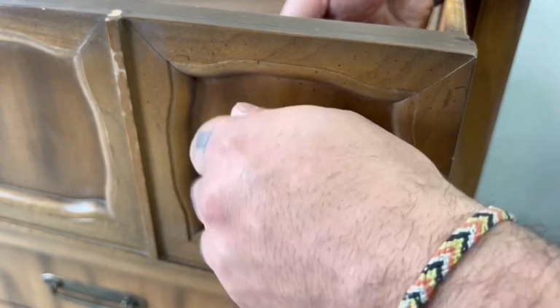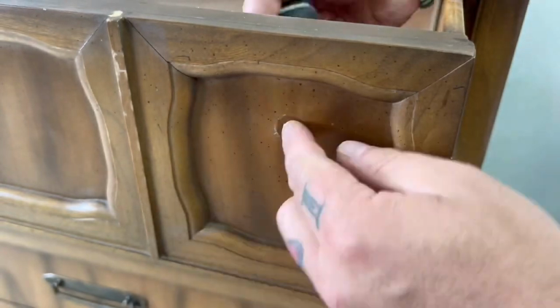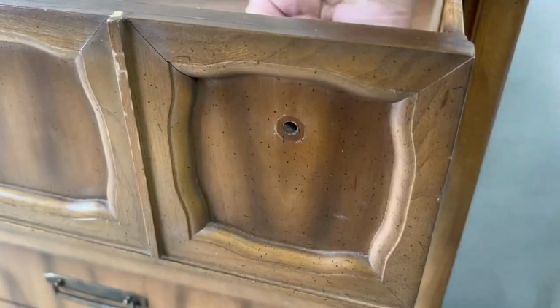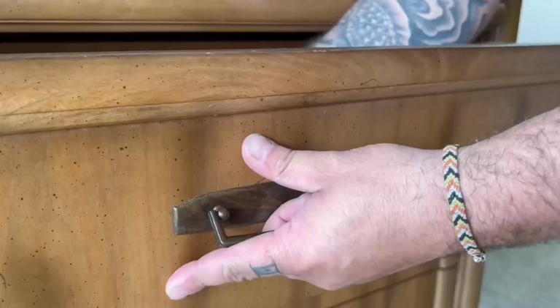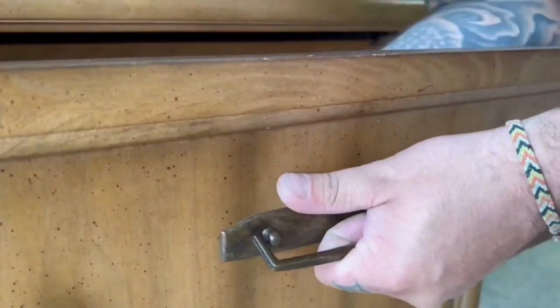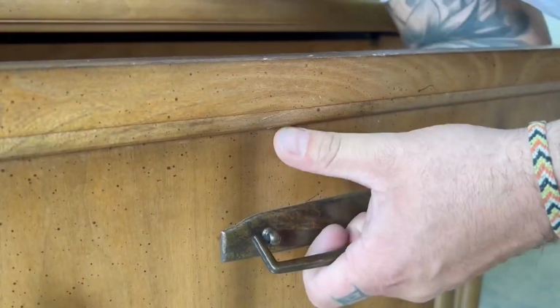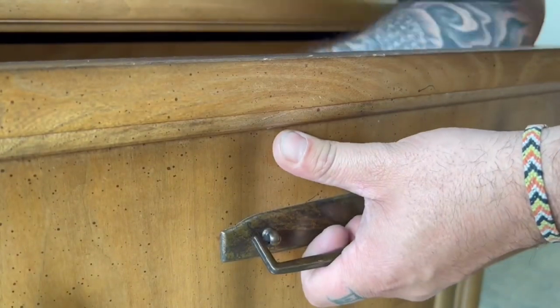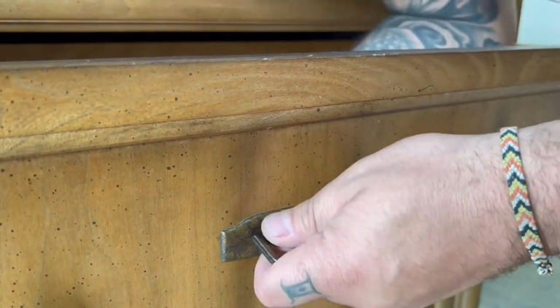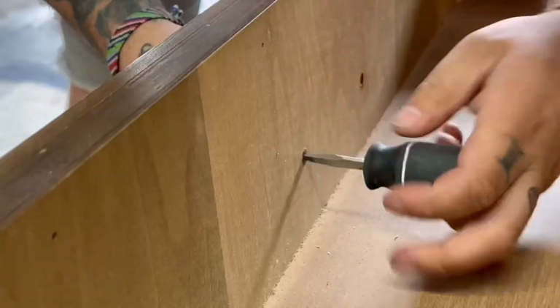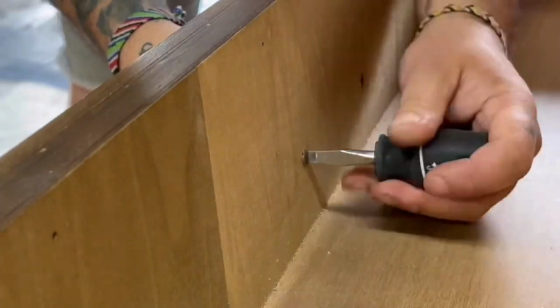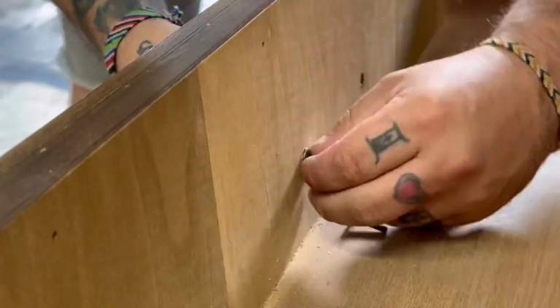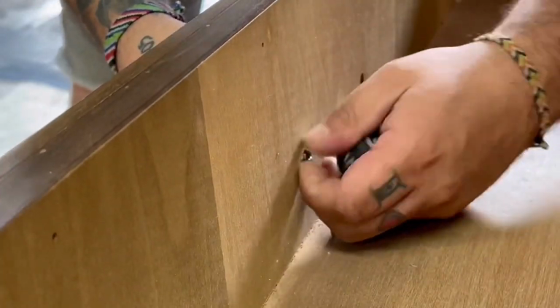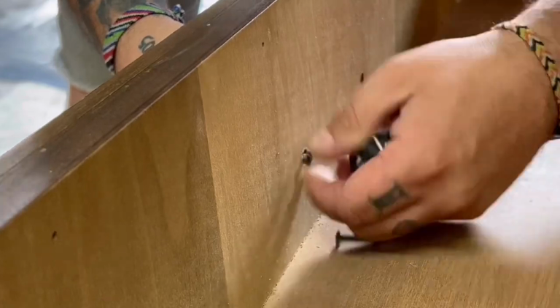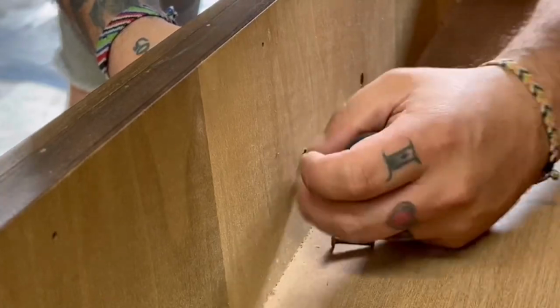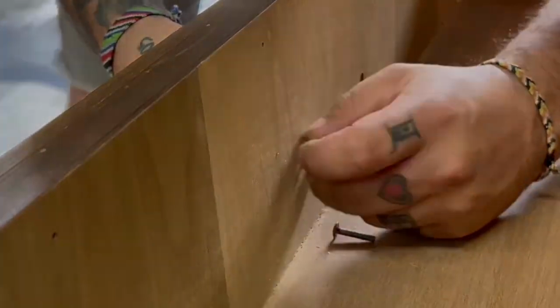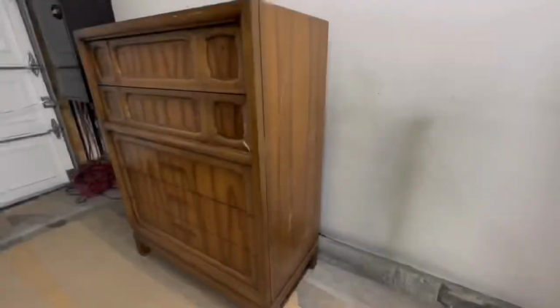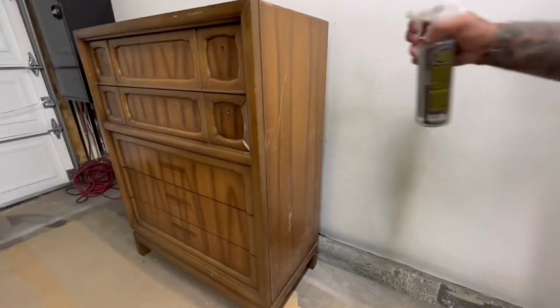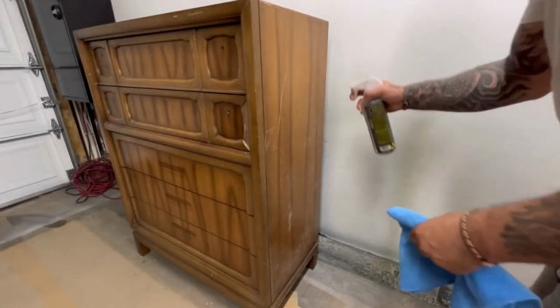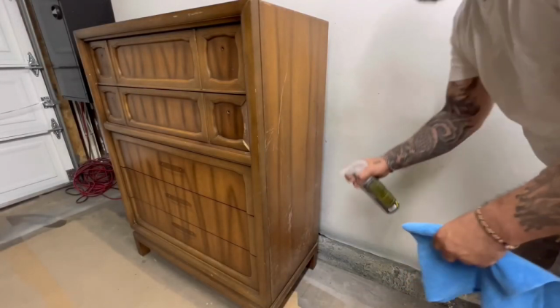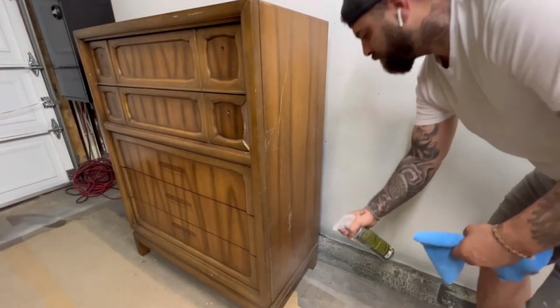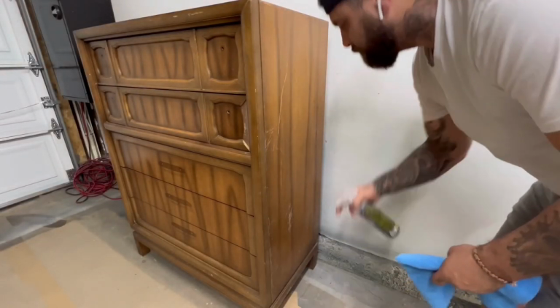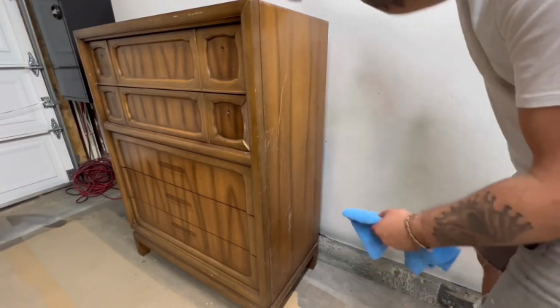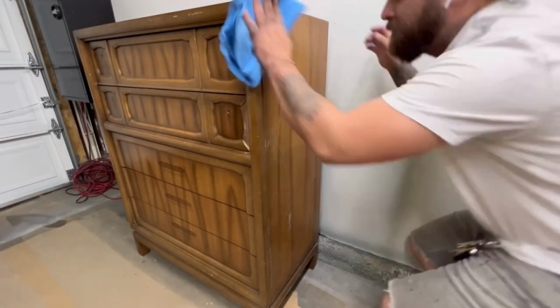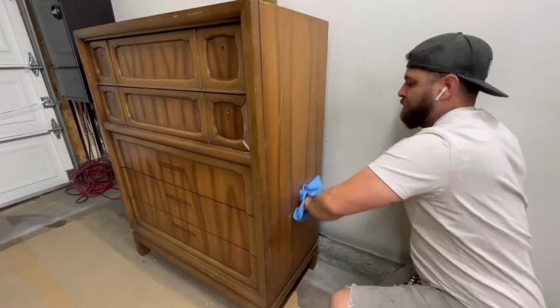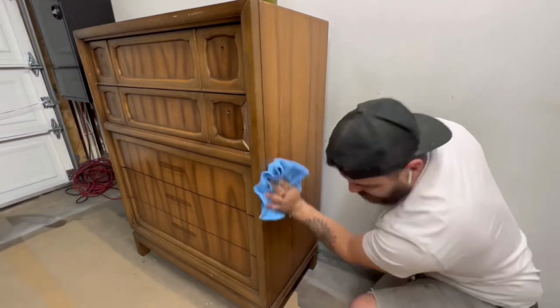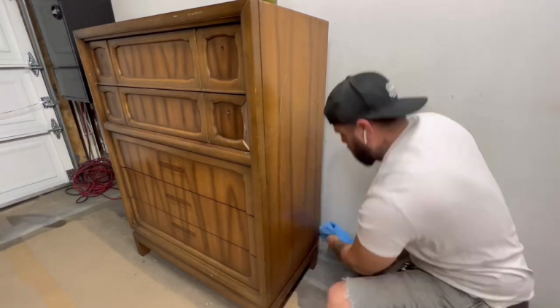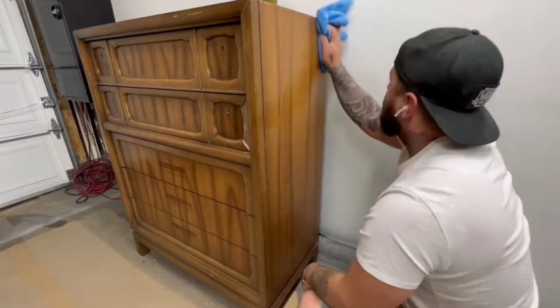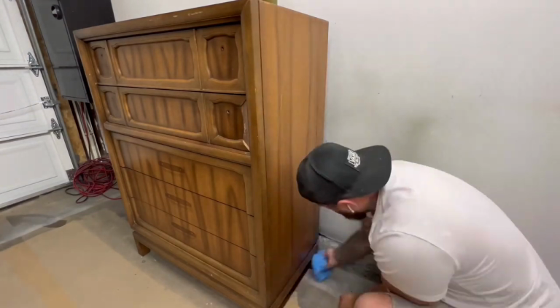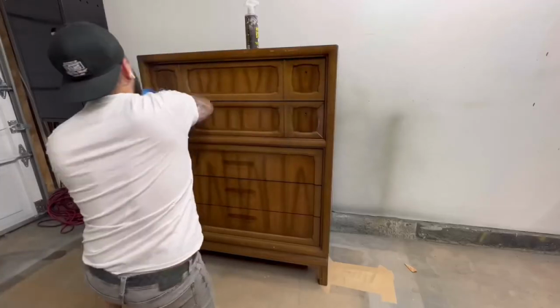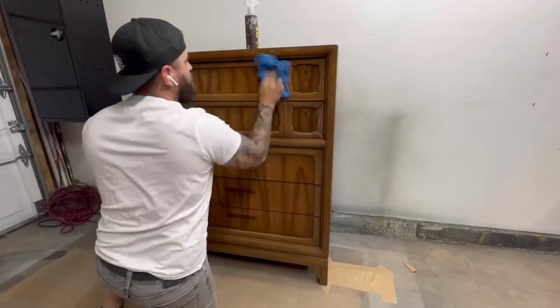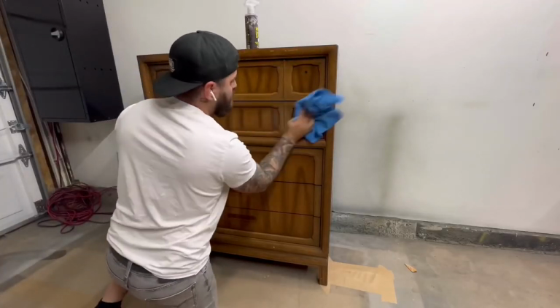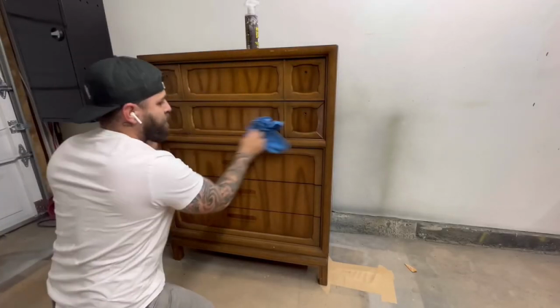As always it's best to remove any hardware and drawers in order to prep for a good cleaning before preparing to sand. I use TSP degreaser diluted with plenty of water in order to remove all the dirt and grime off of my pieces.